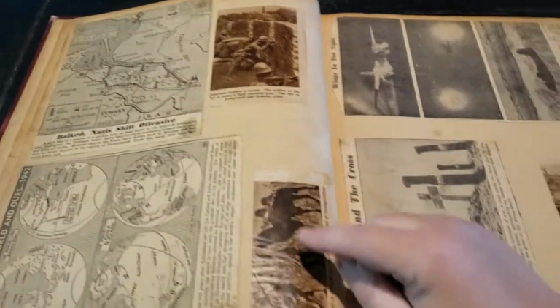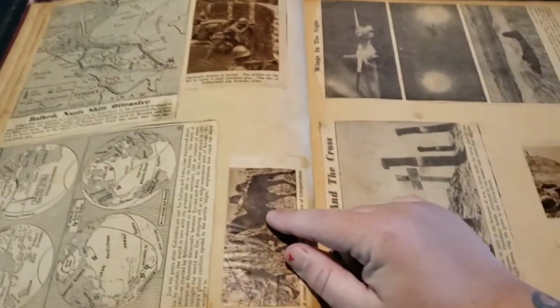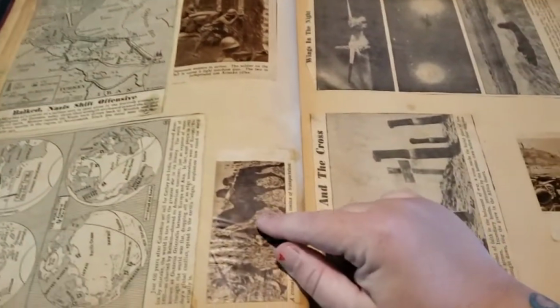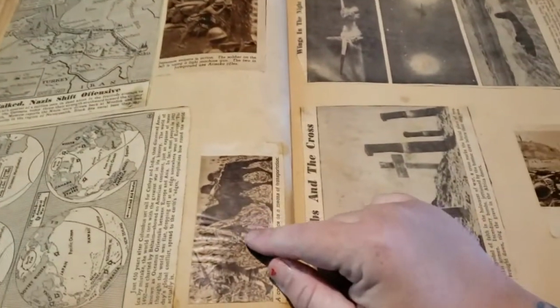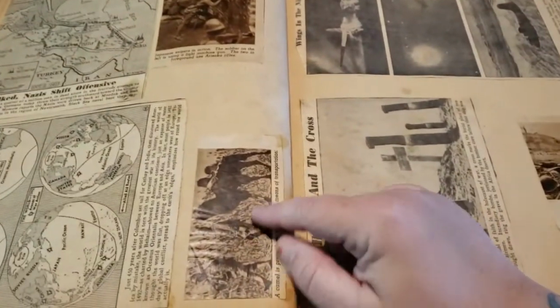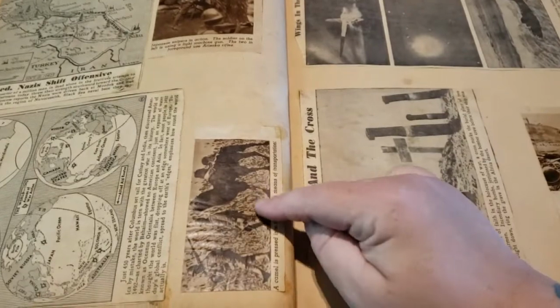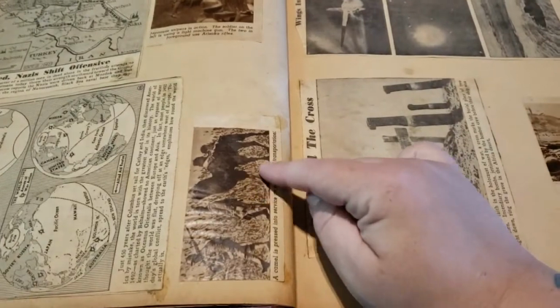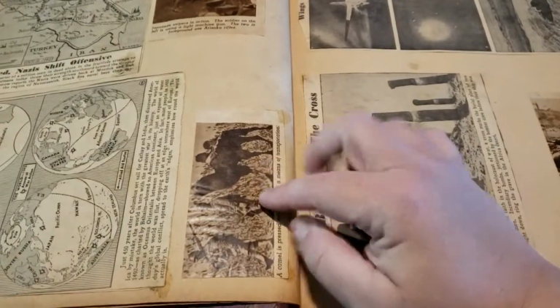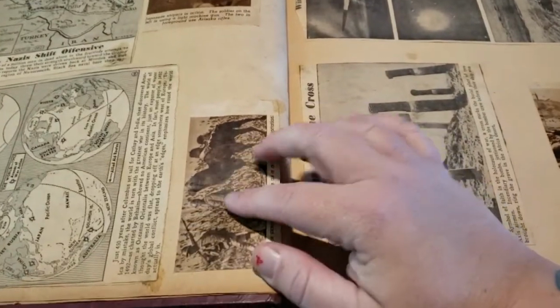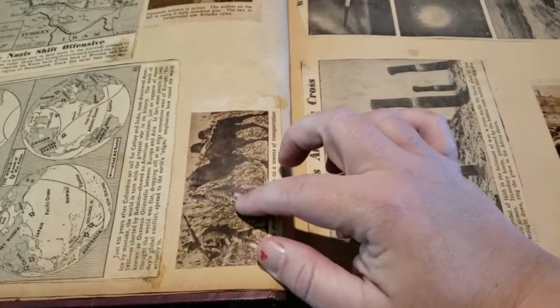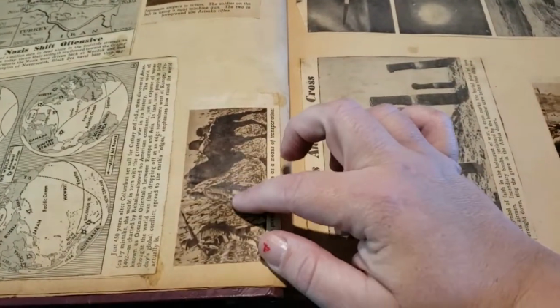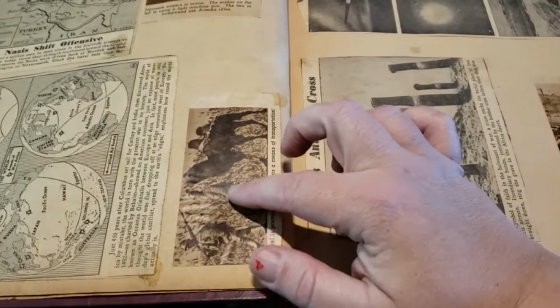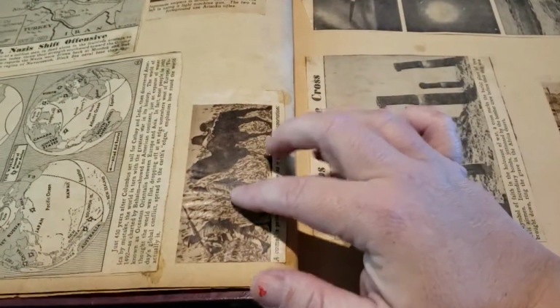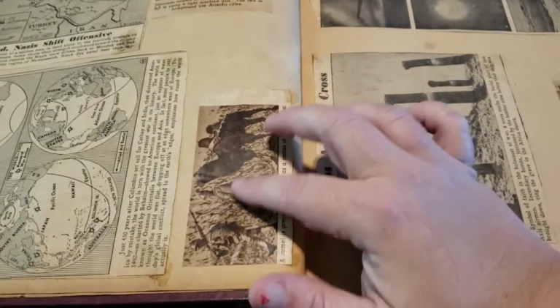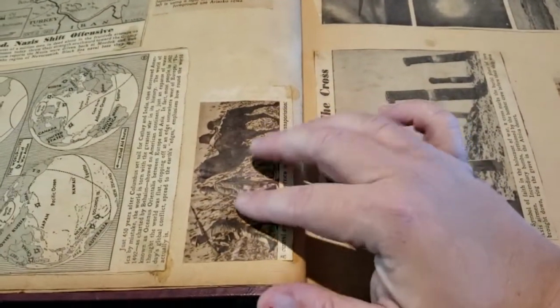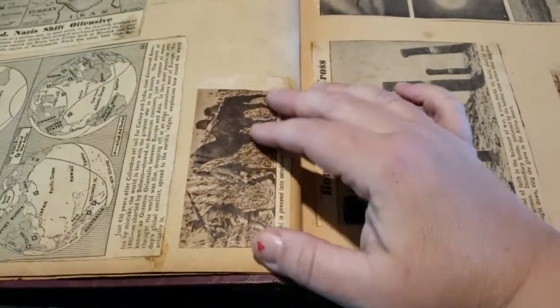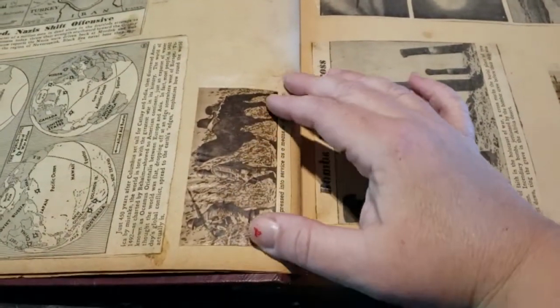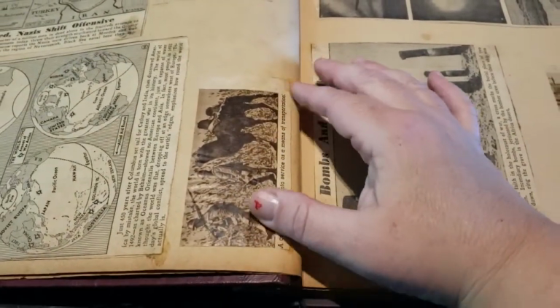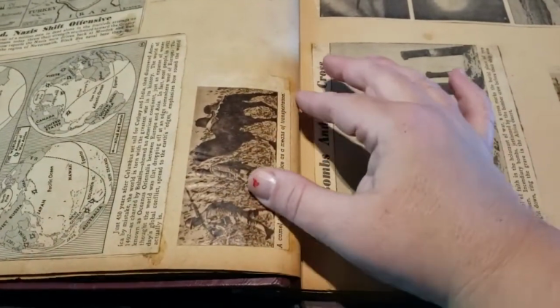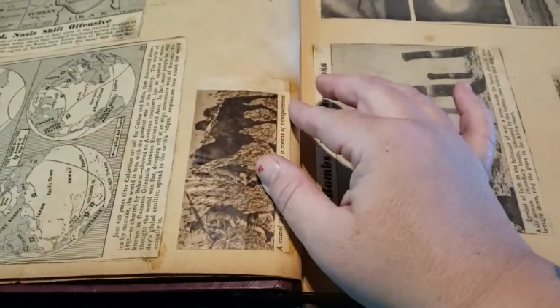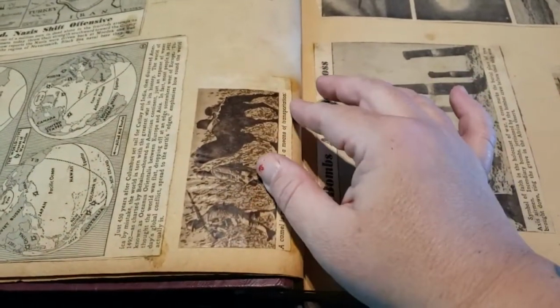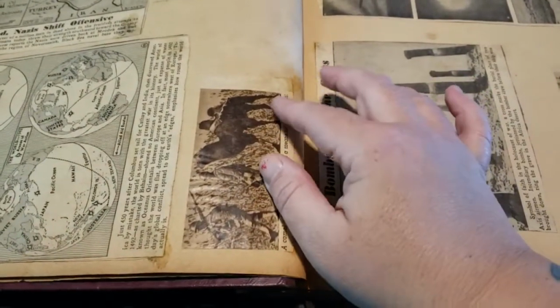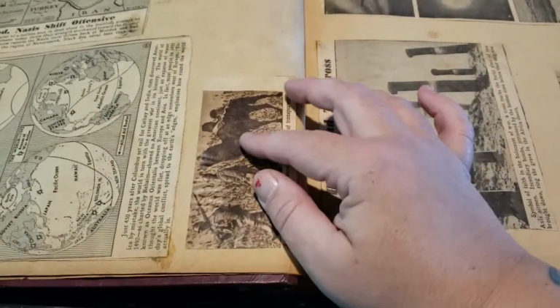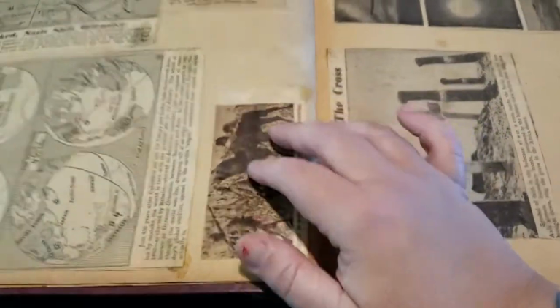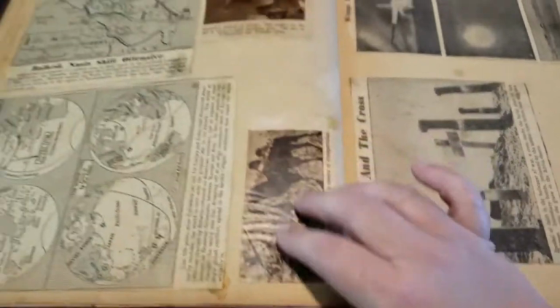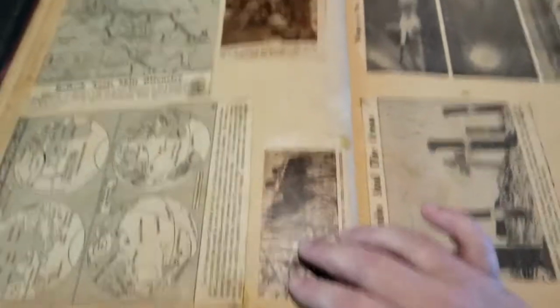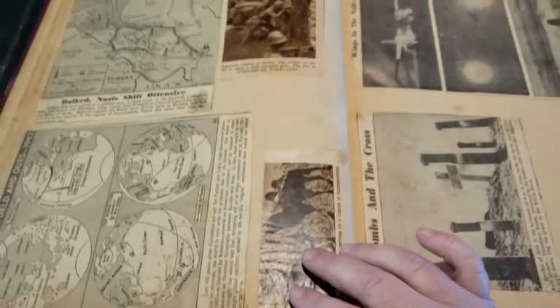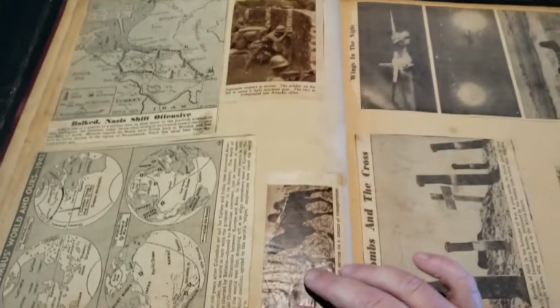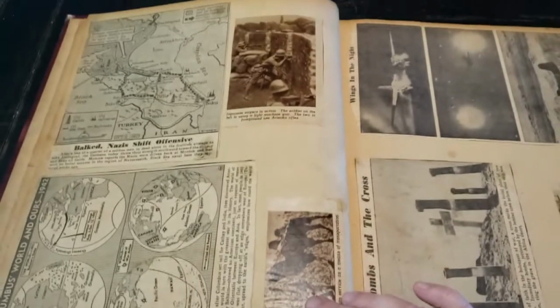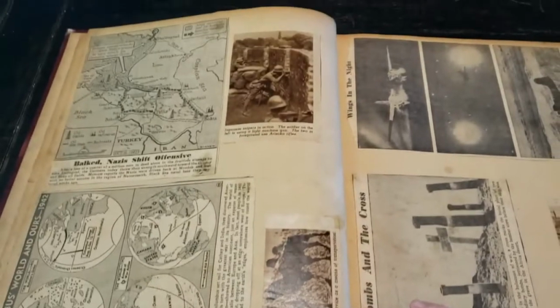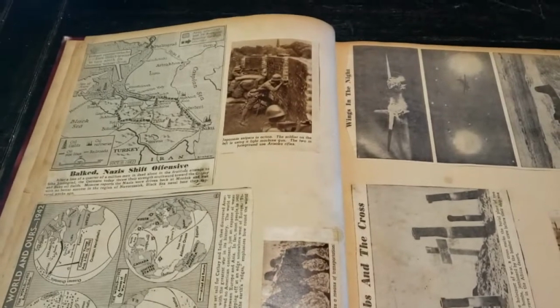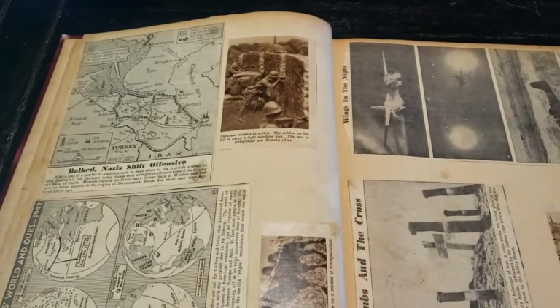I think some of these might have been out of a different type of publication — it's shiny, but it still feels like a newspaper, so it could be just how they printed it.